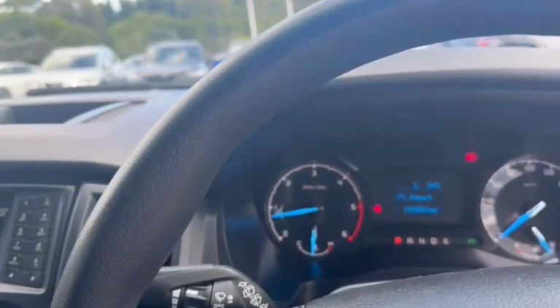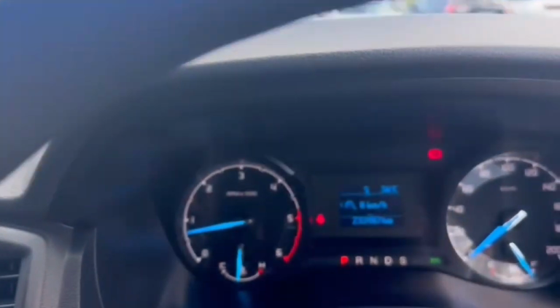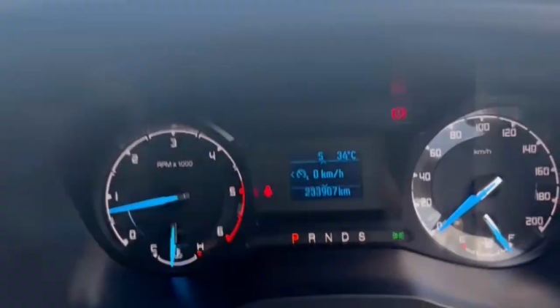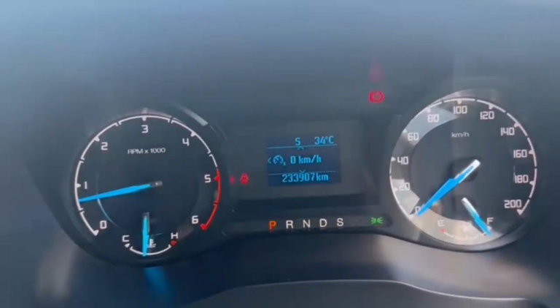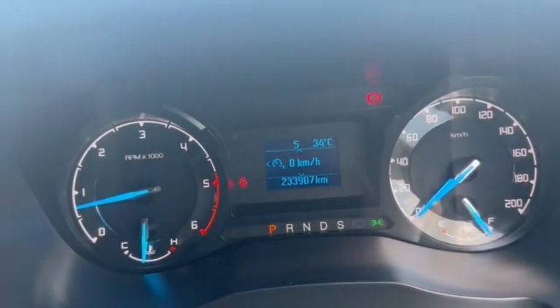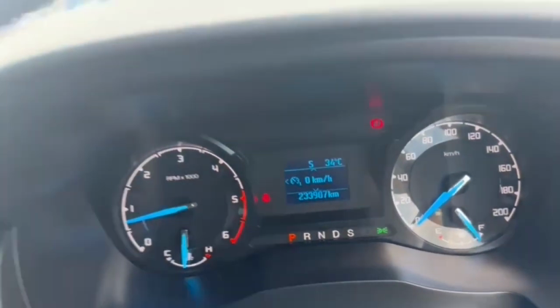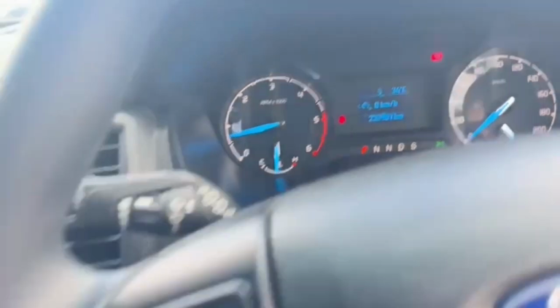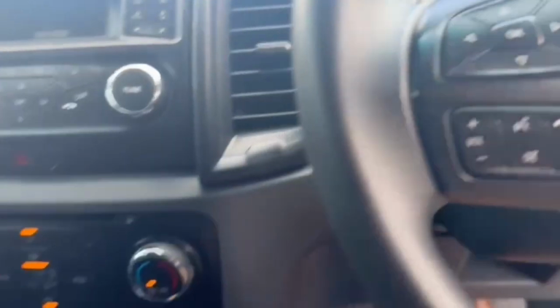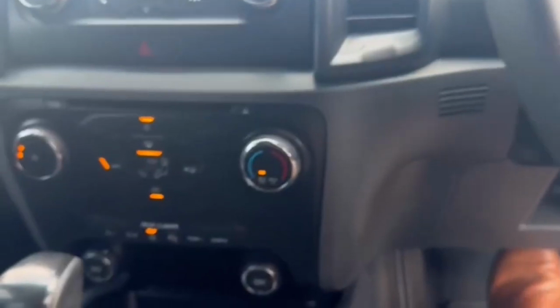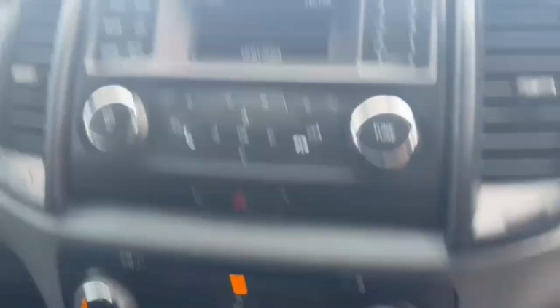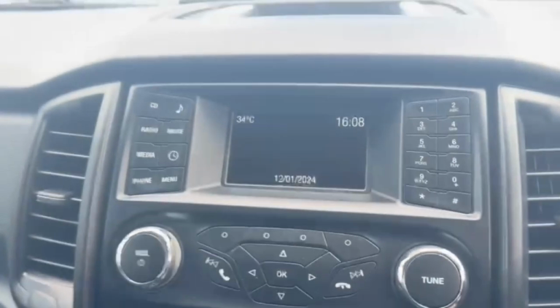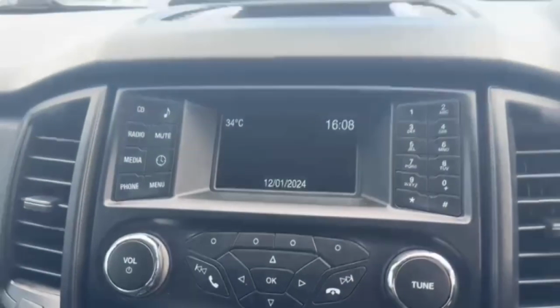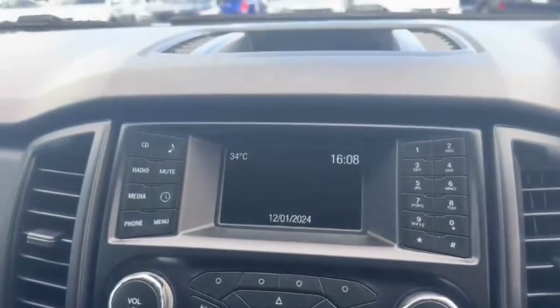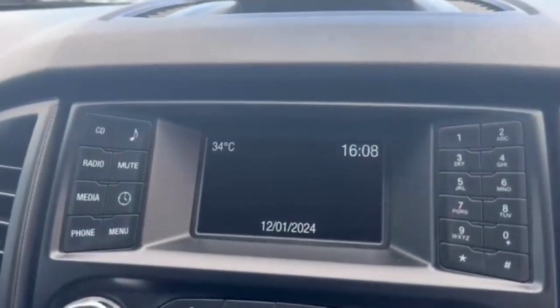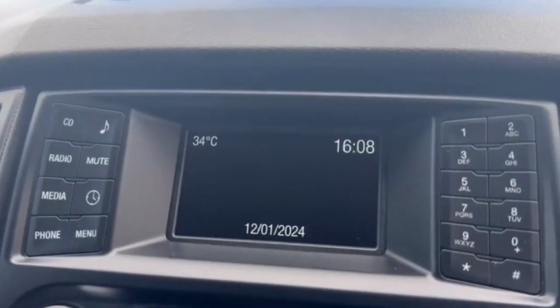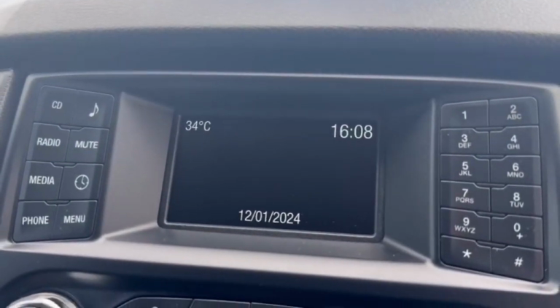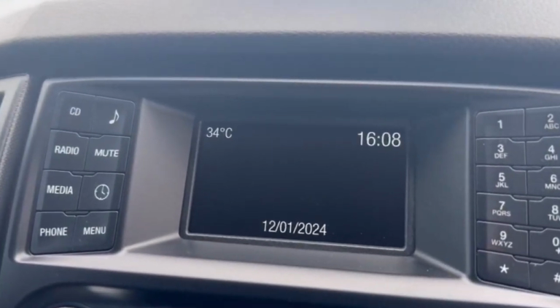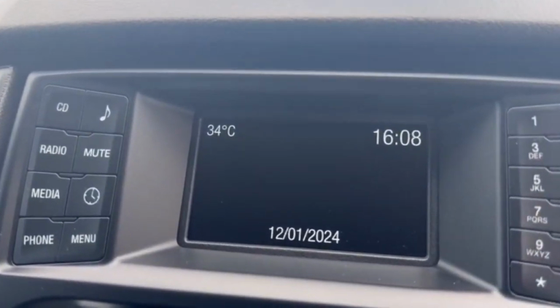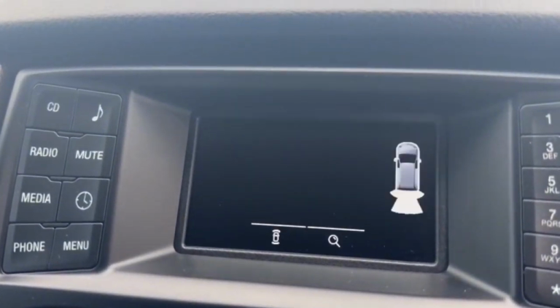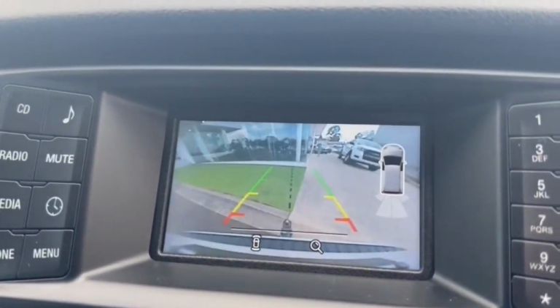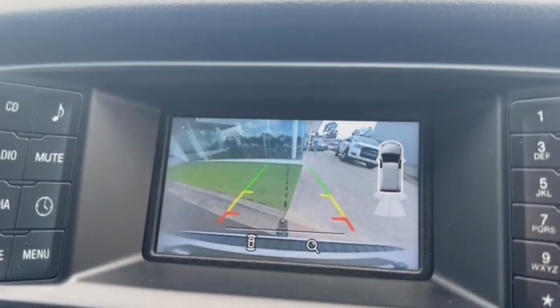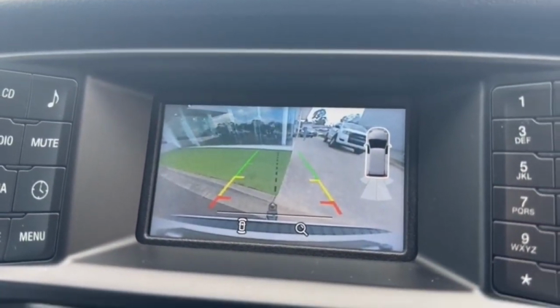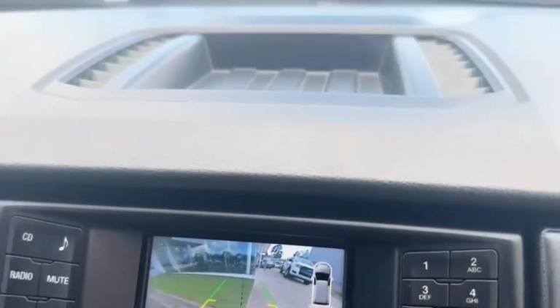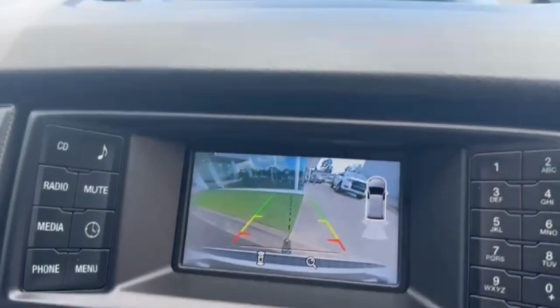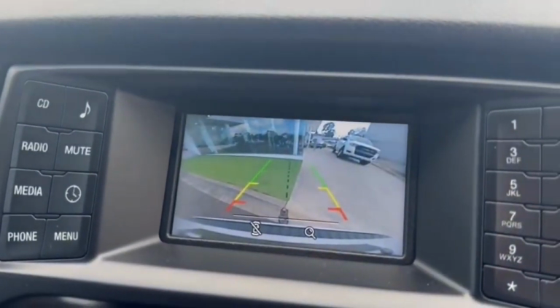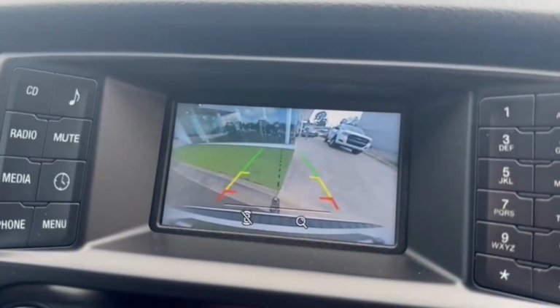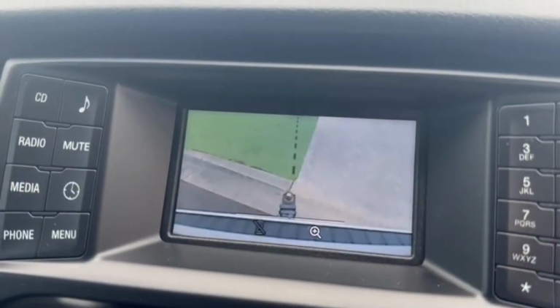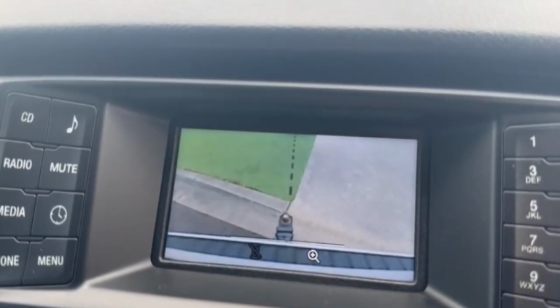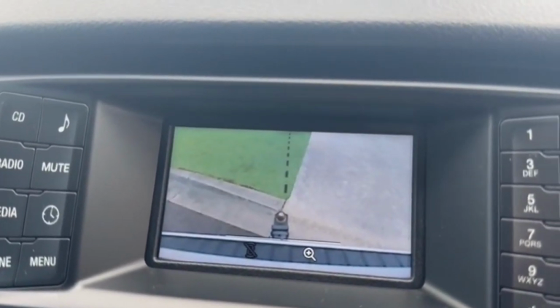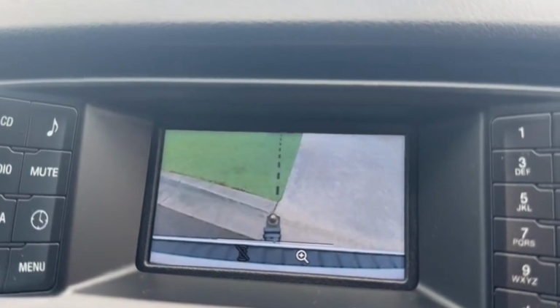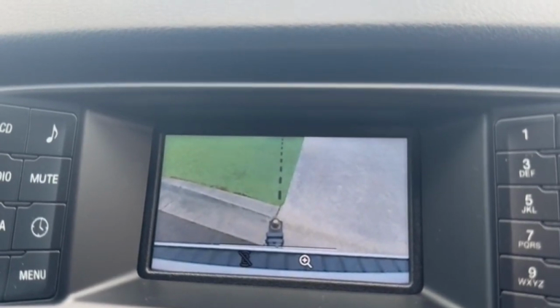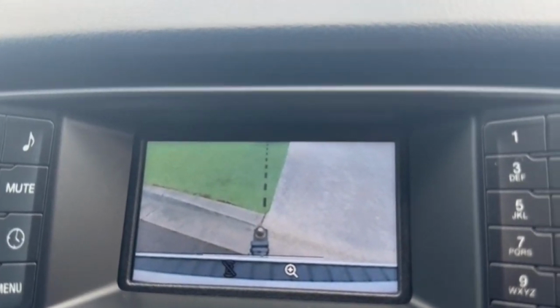Jumping on in, we've got 233,000 k's on the clock. There's a look at the reverse camera — can zoom in, also on the tow bar.